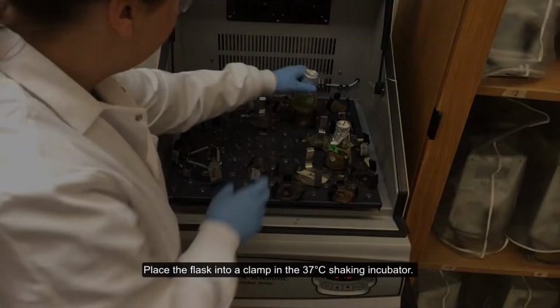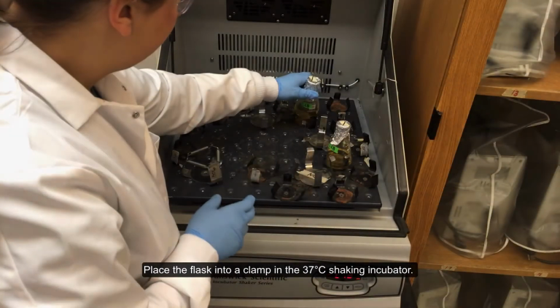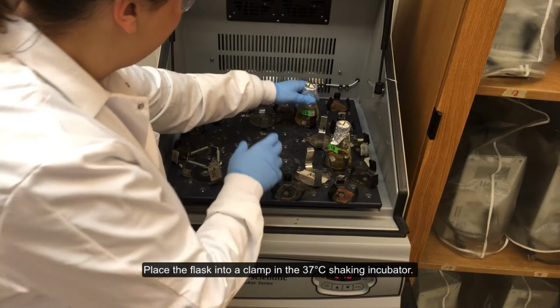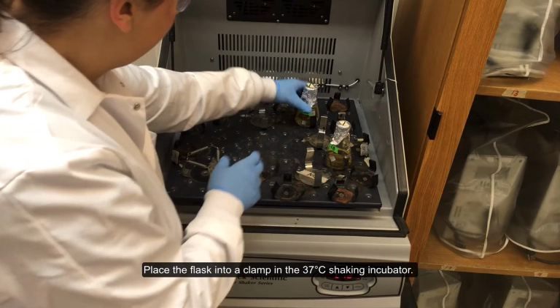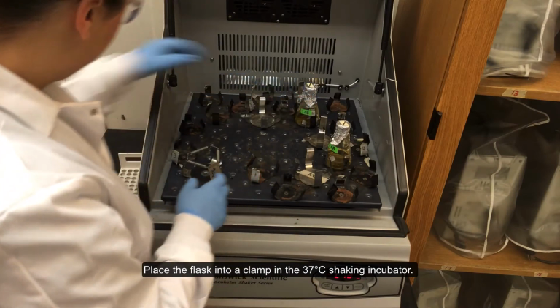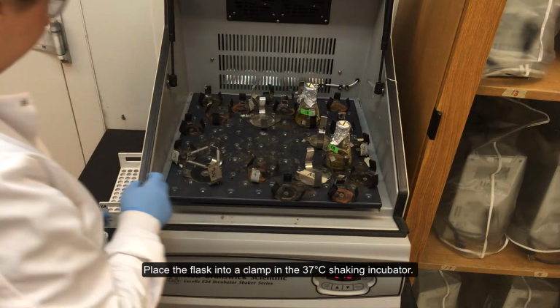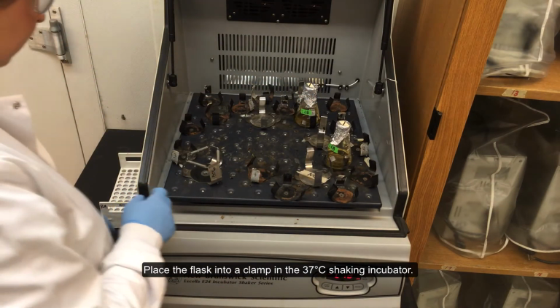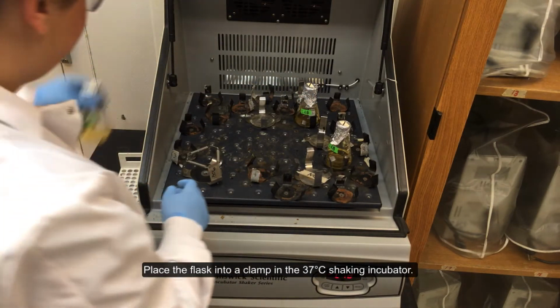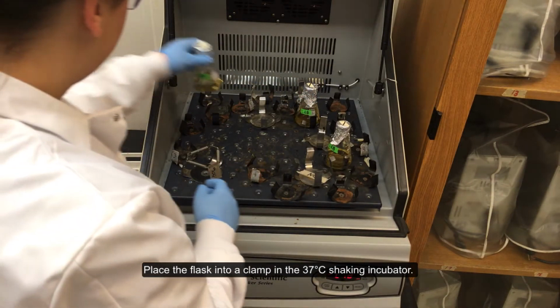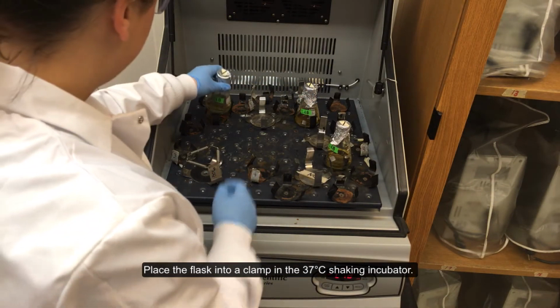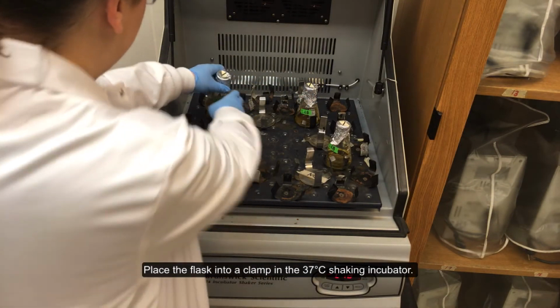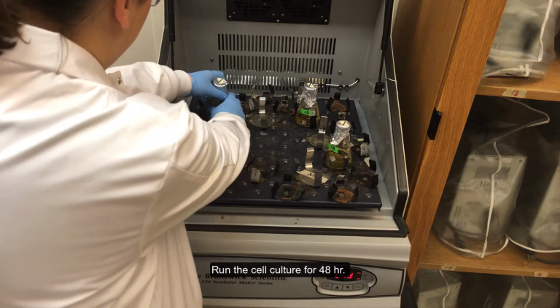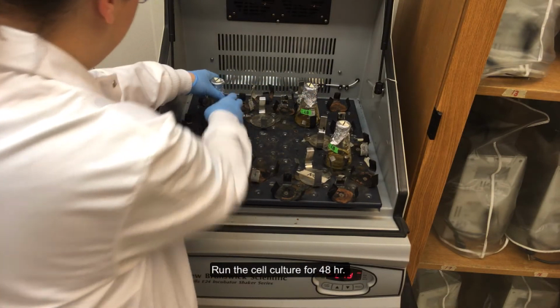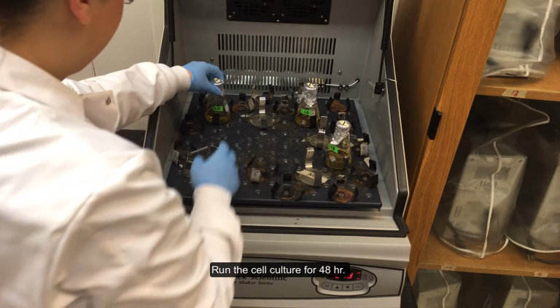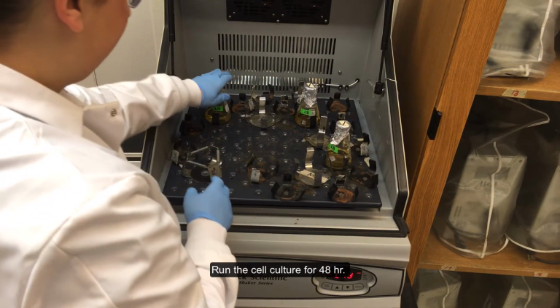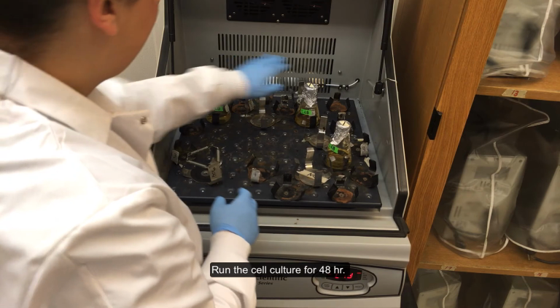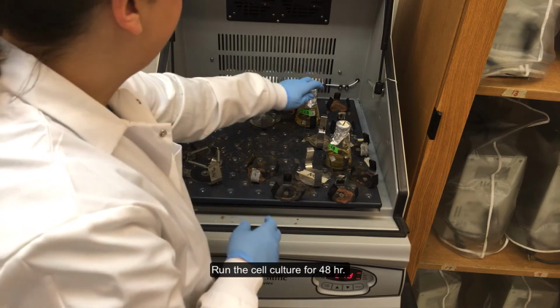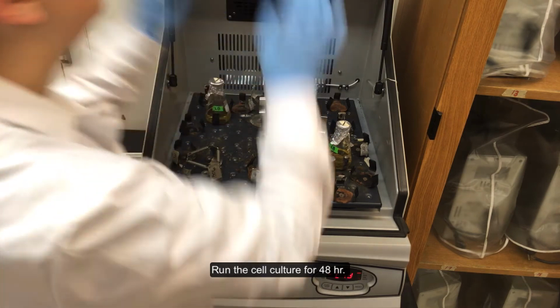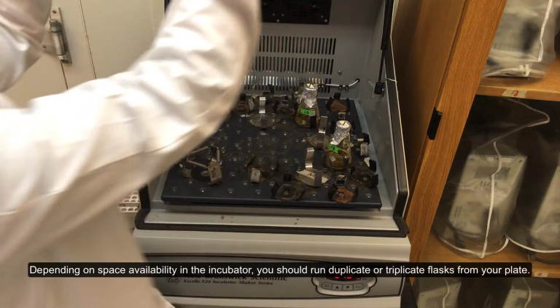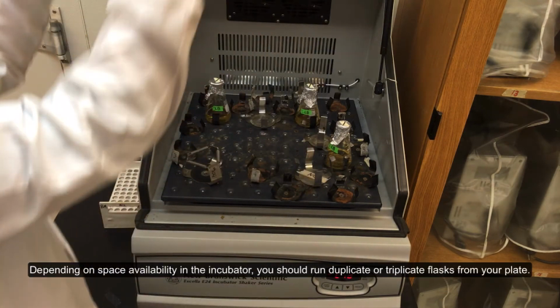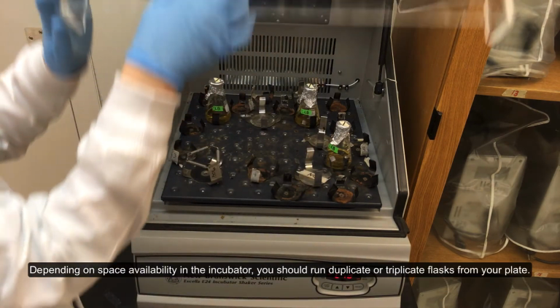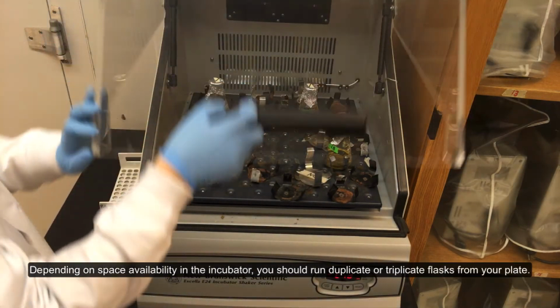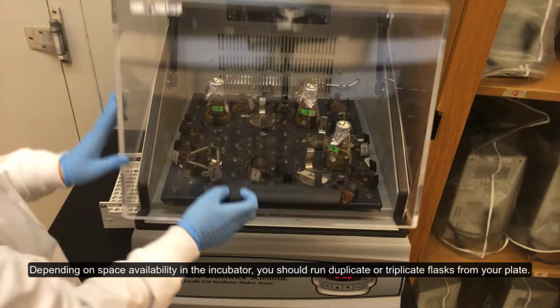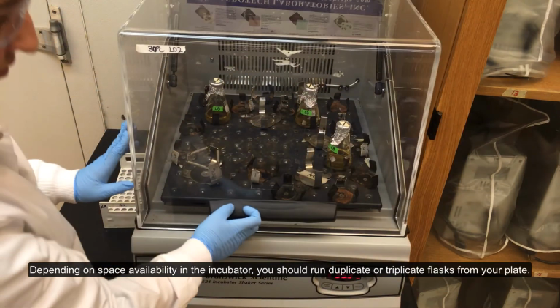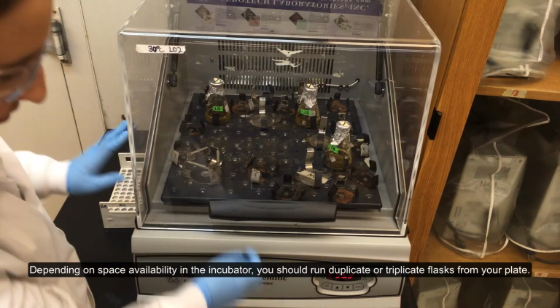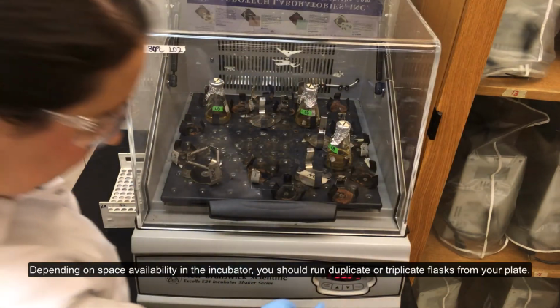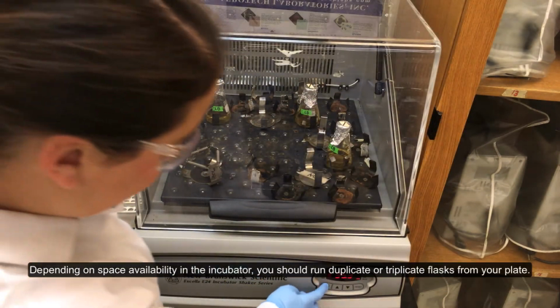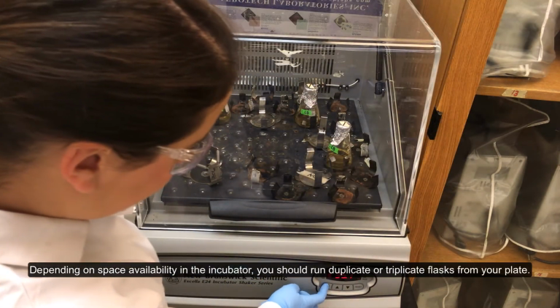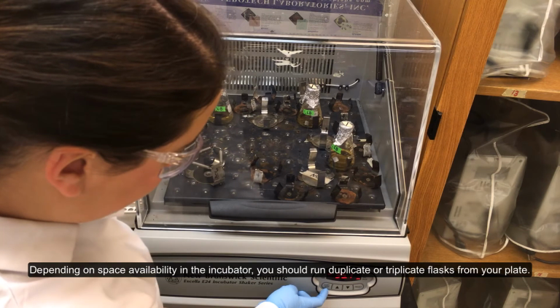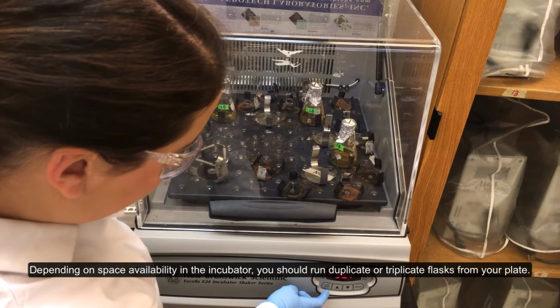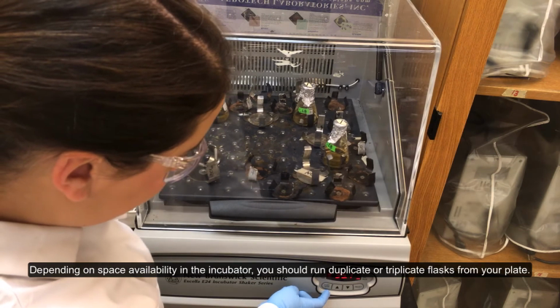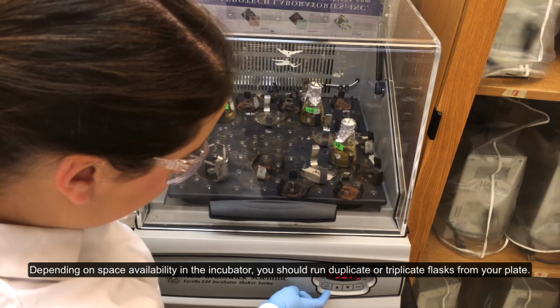Place the flask into a clamp in the 37-degree Celsius shaking incubator. Run the cell culture for 48 hours. Depending on space availability in the incubator, you should run duplicate or triplicate flasks from your plate.